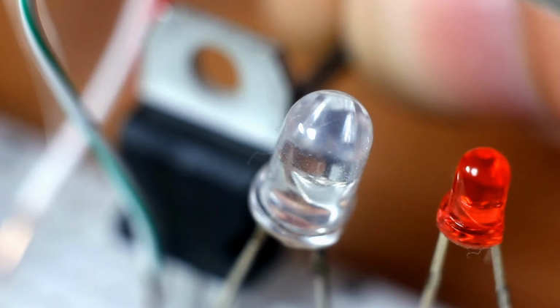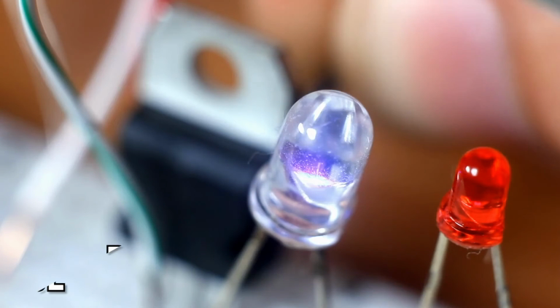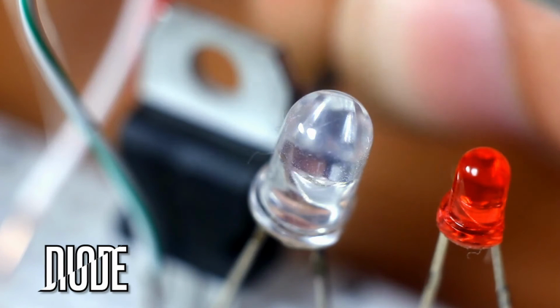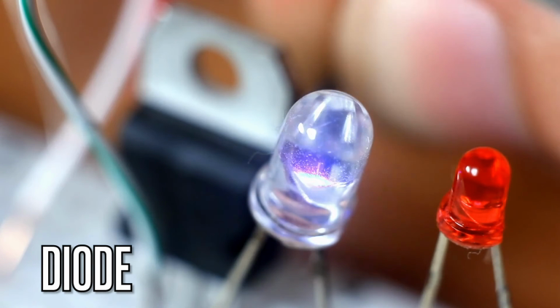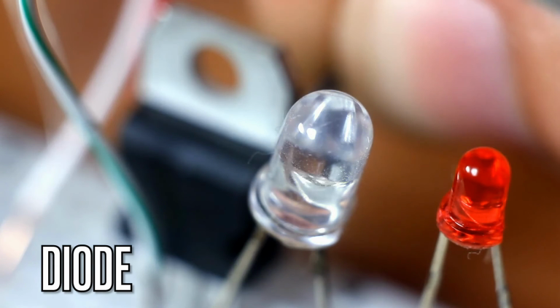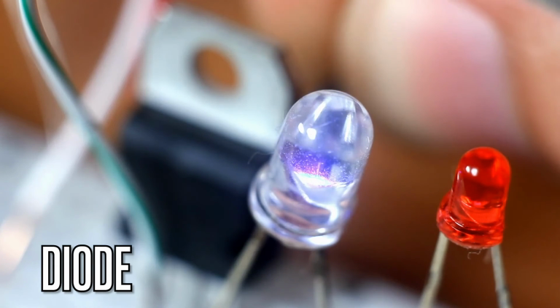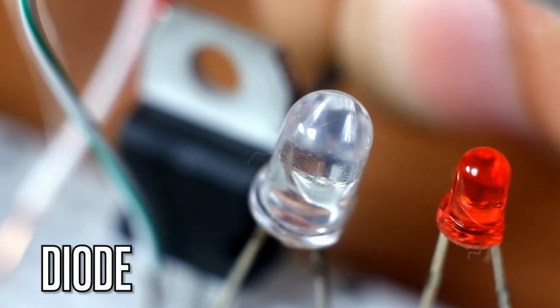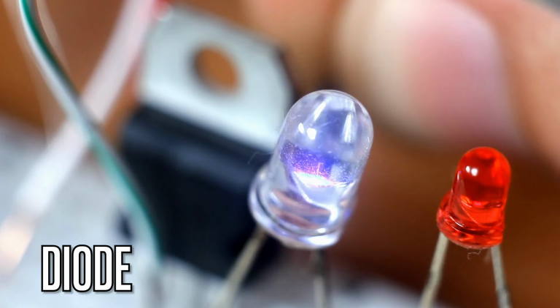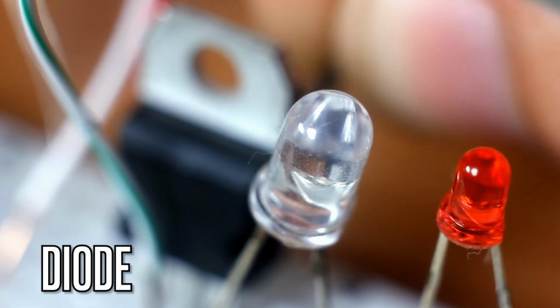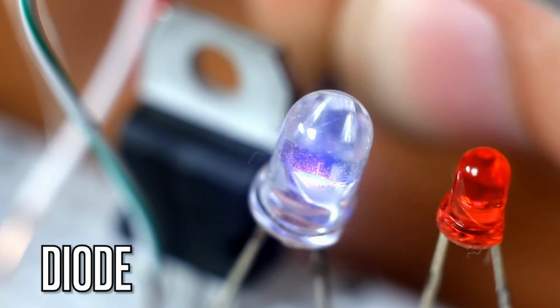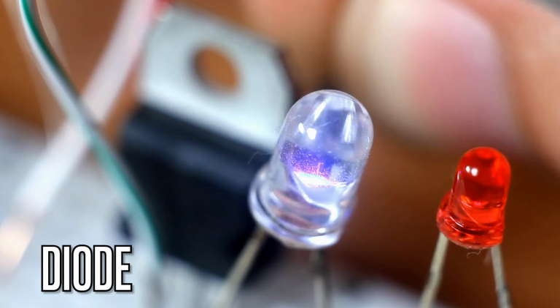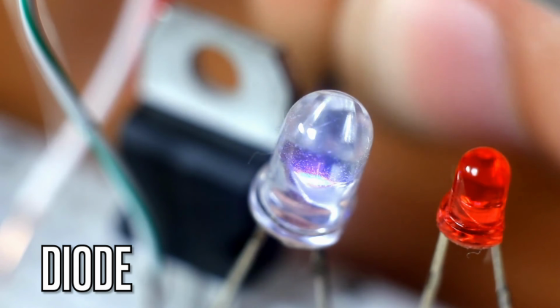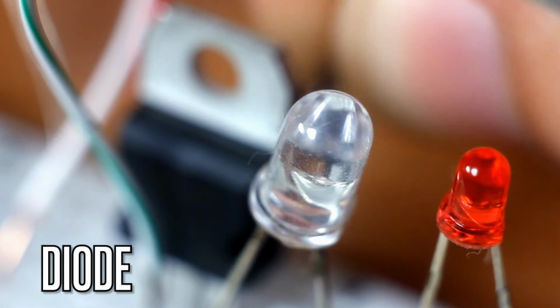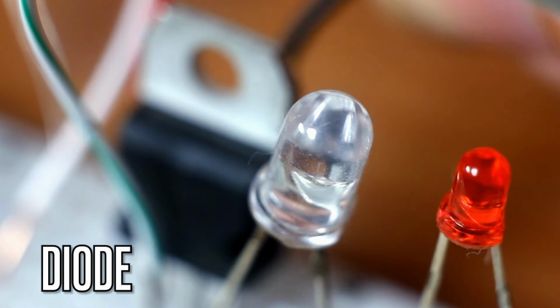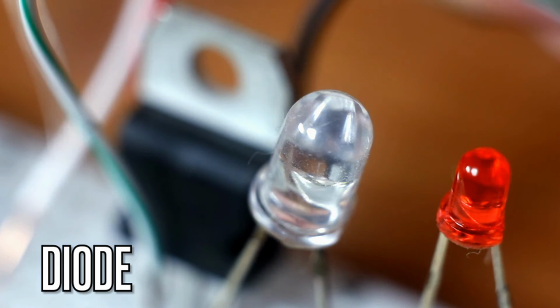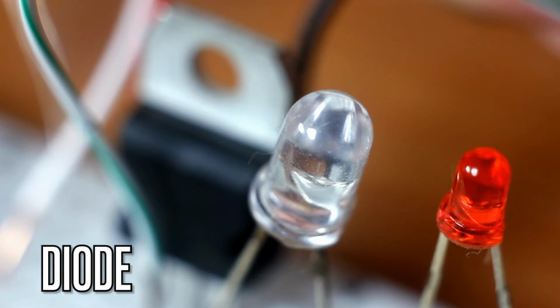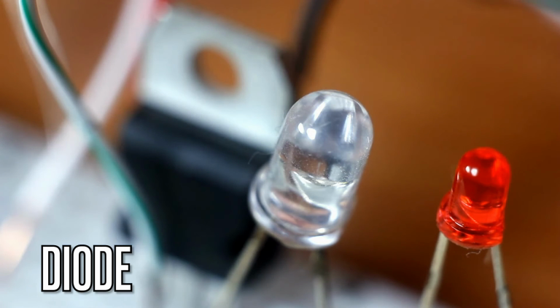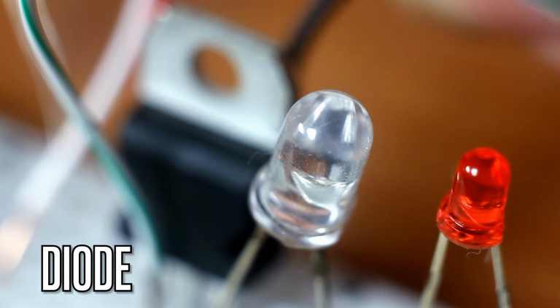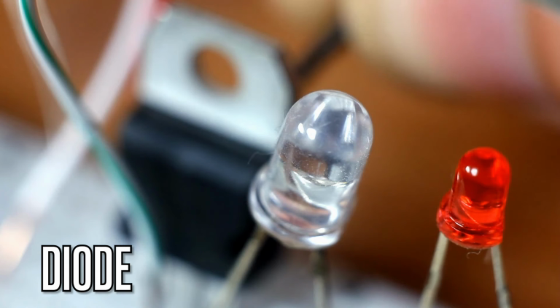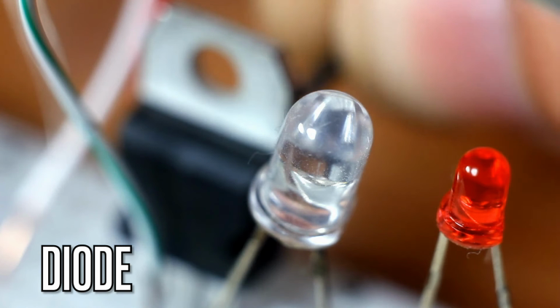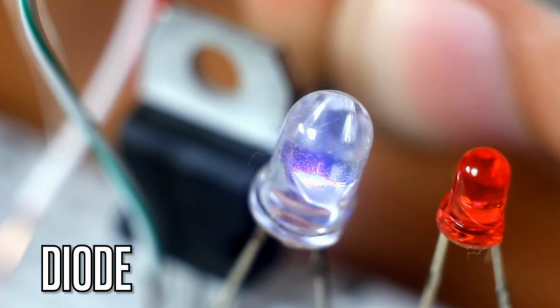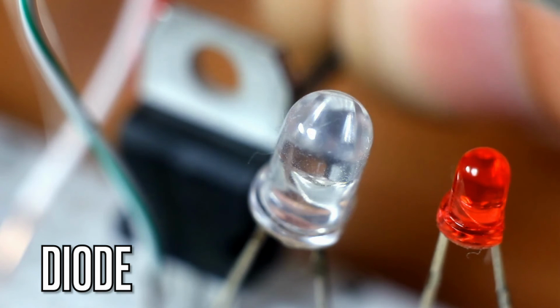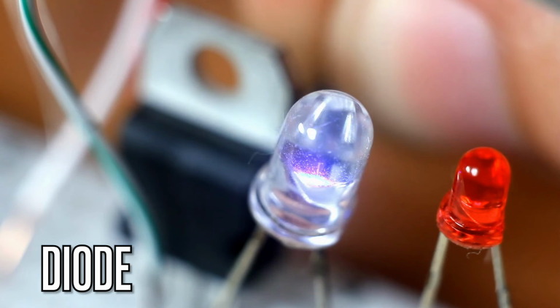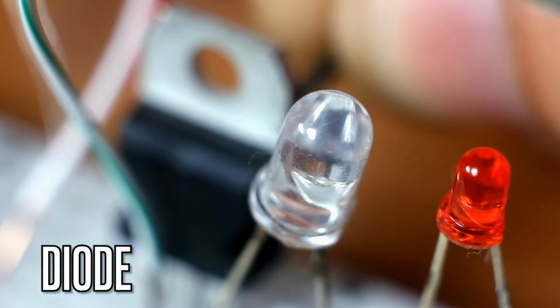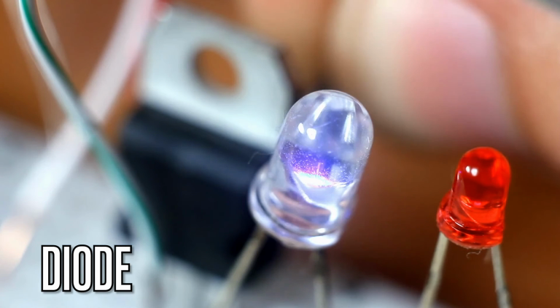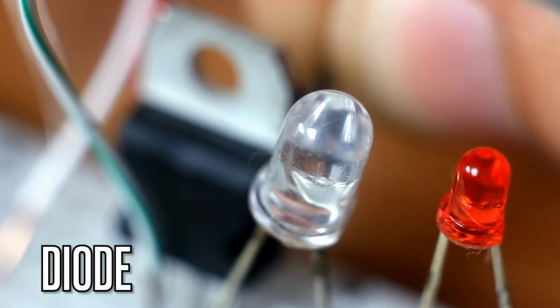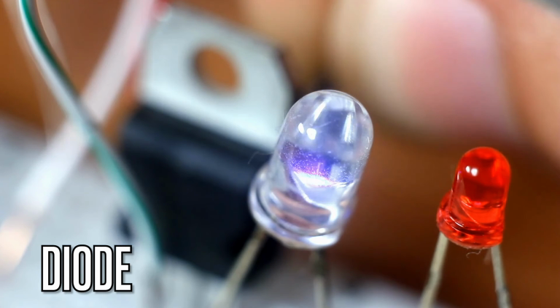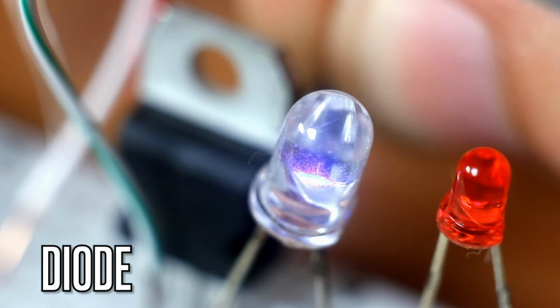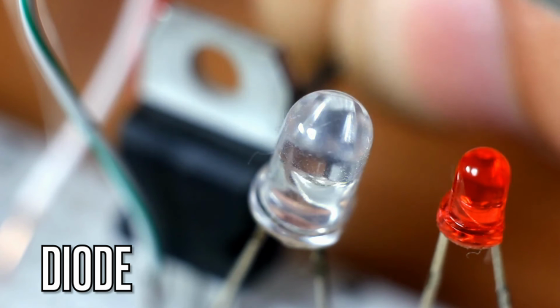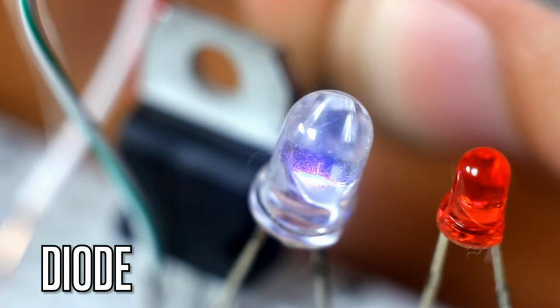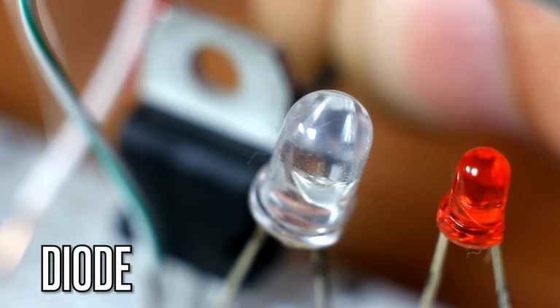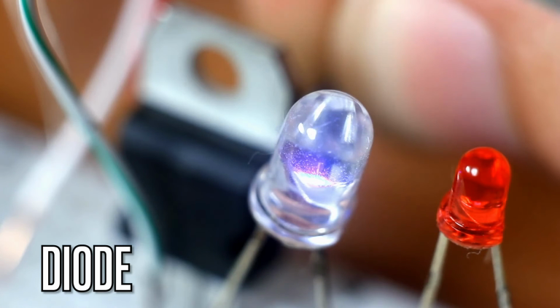Now let's discuss diodes. Diodes allow current to flow in one direction while blocking it in another. They are vital in rectifying AC voltage to DC and have numerous uses in electronics.